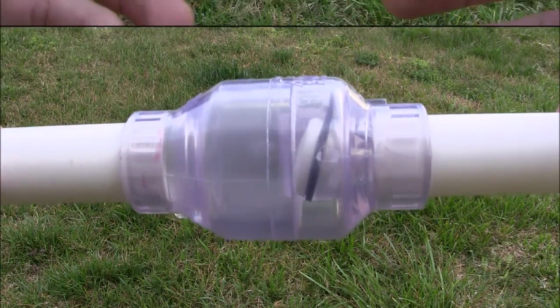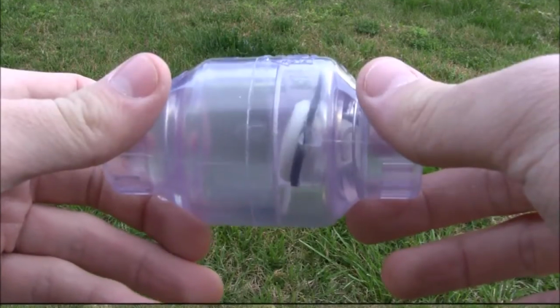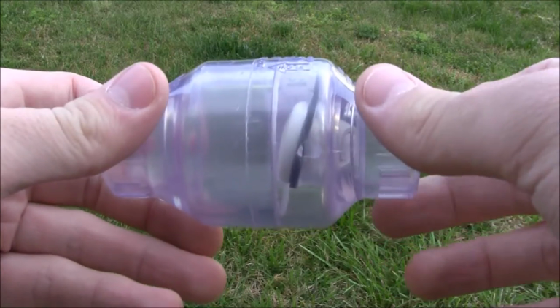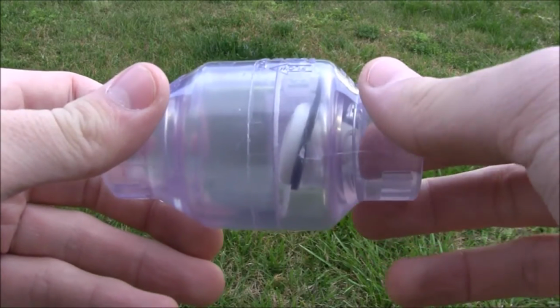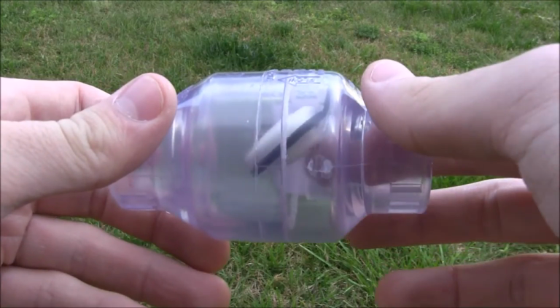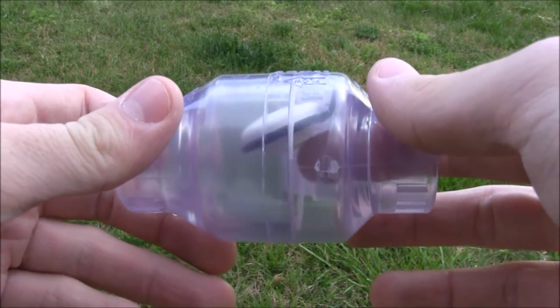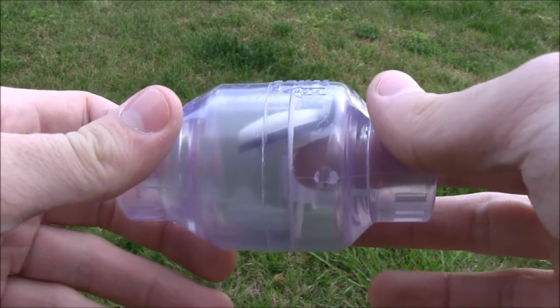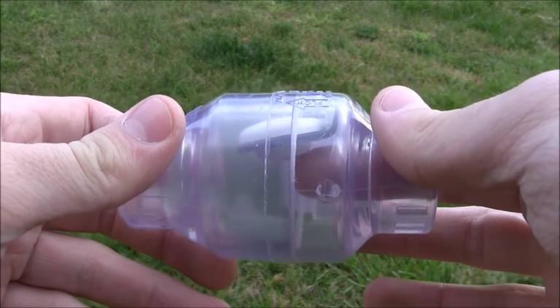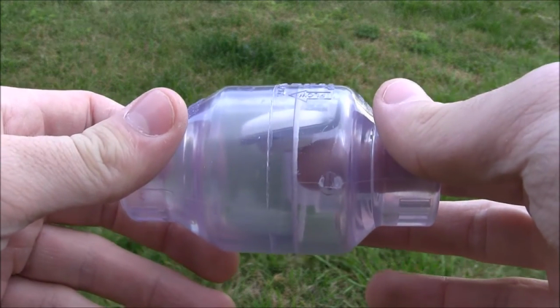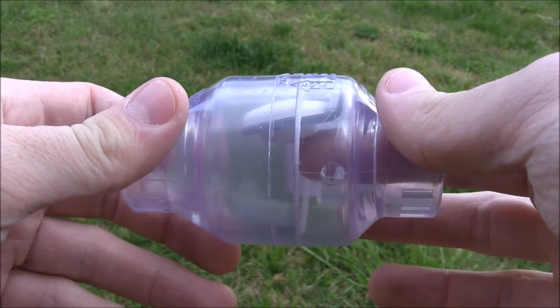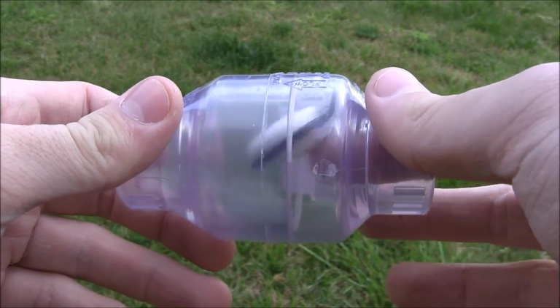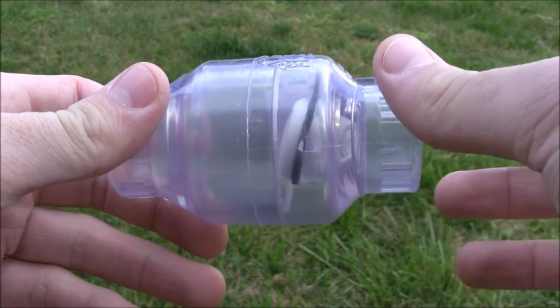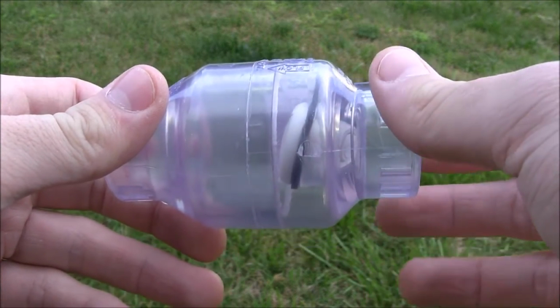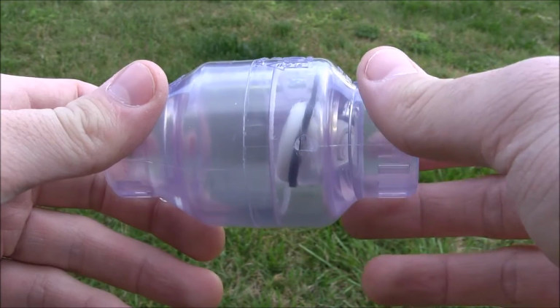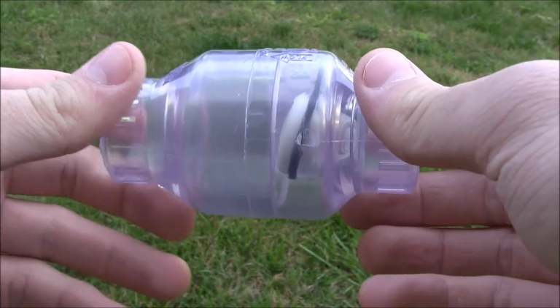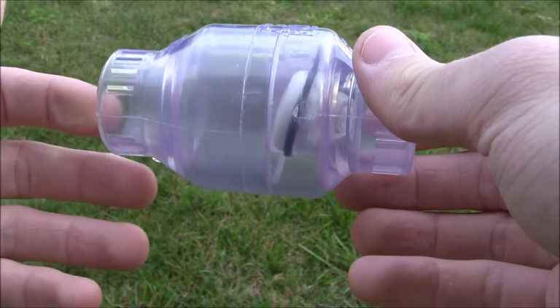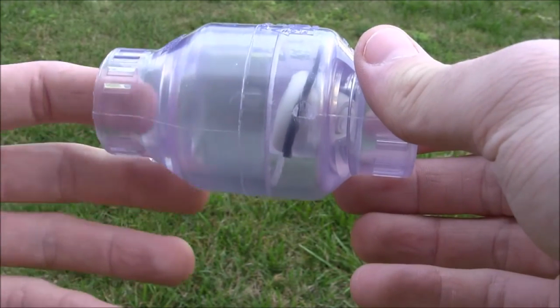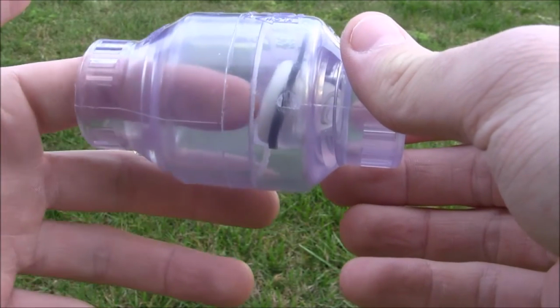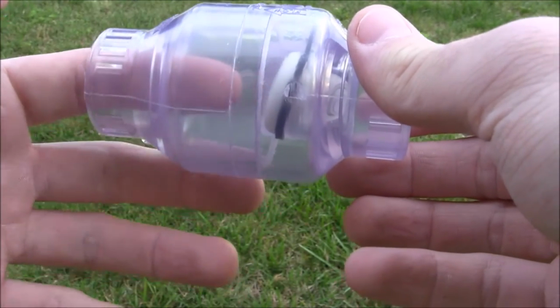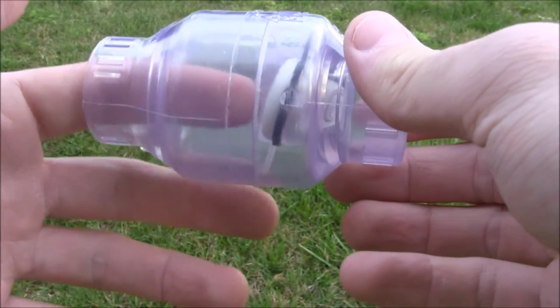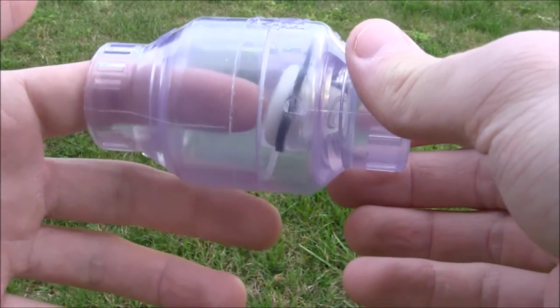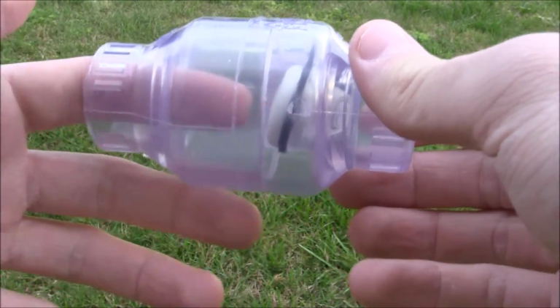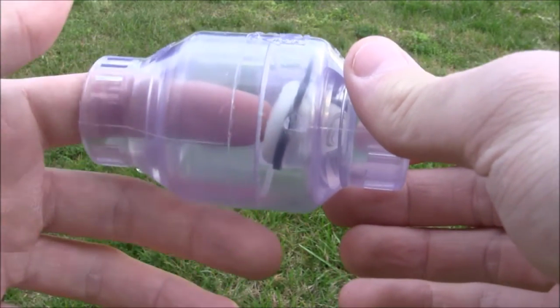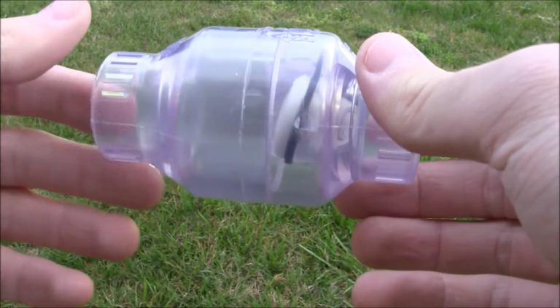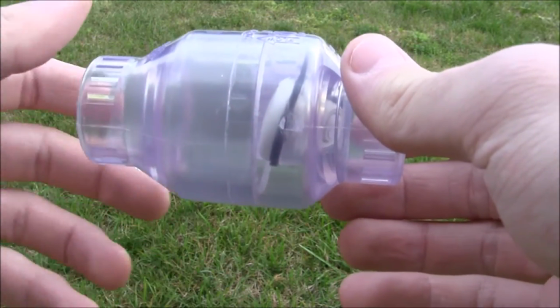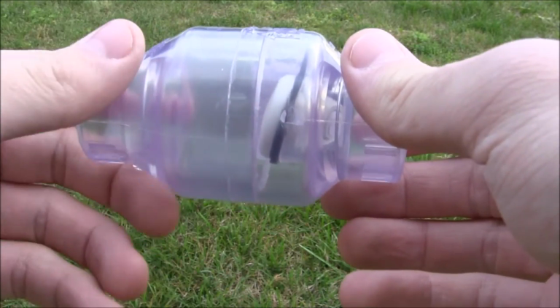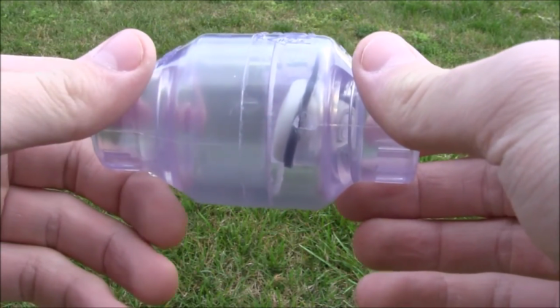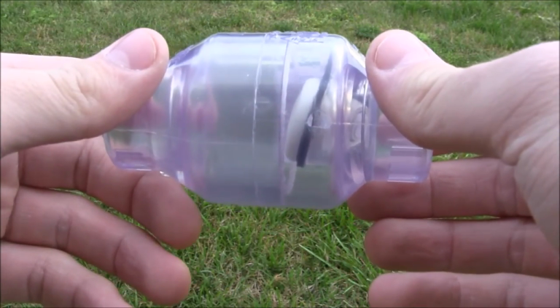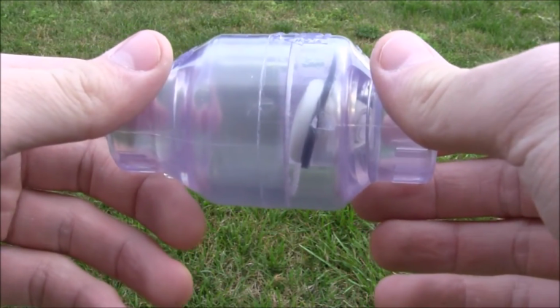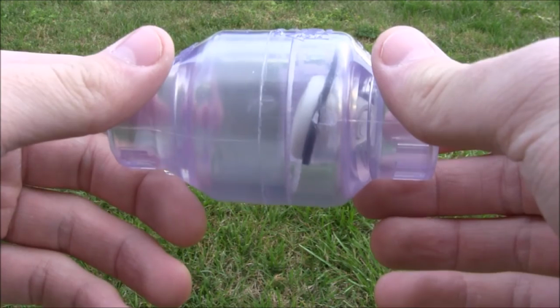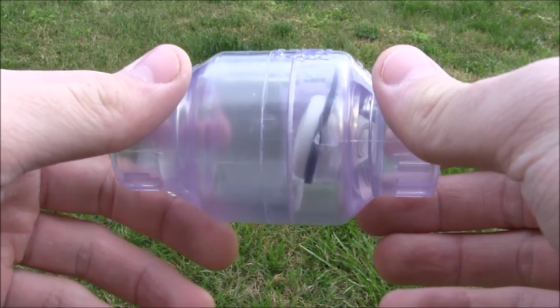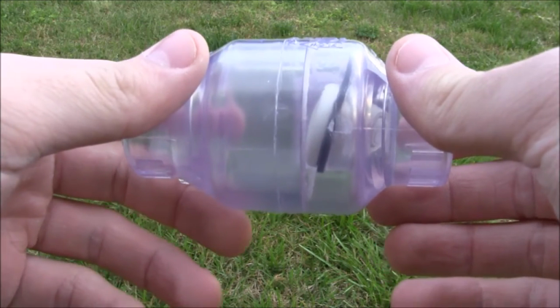When fluid travels in the desired direction, the valve should swing open, allowing it to flow through. If fluid travels the wrong direction, its pressure pushes the valve shut and keeps fluid from passing through.